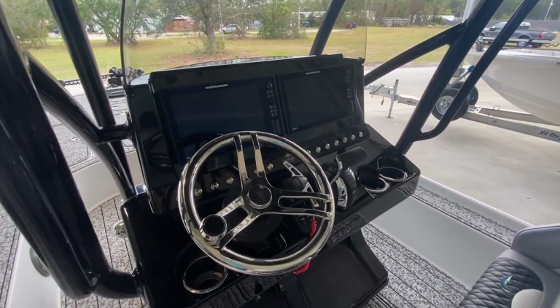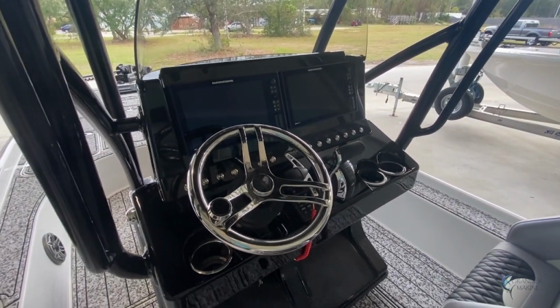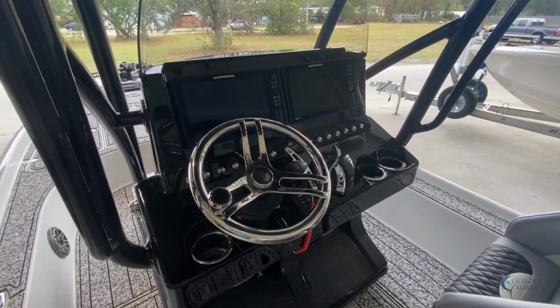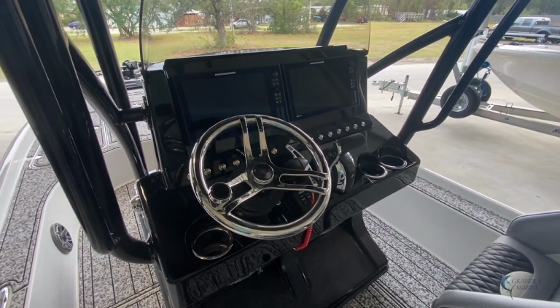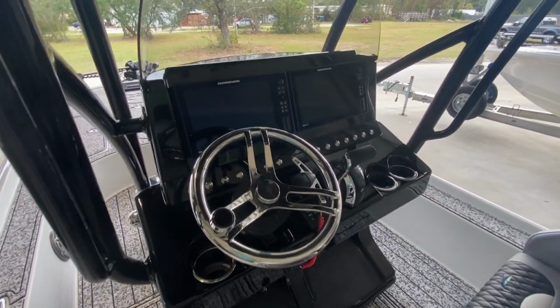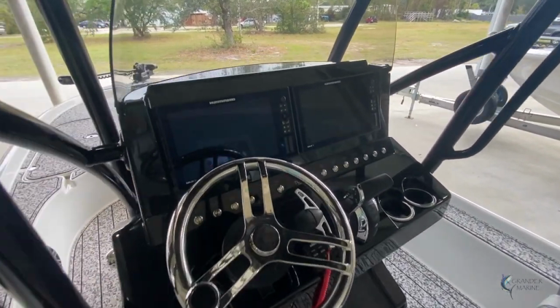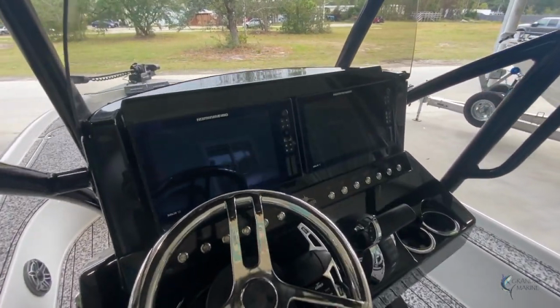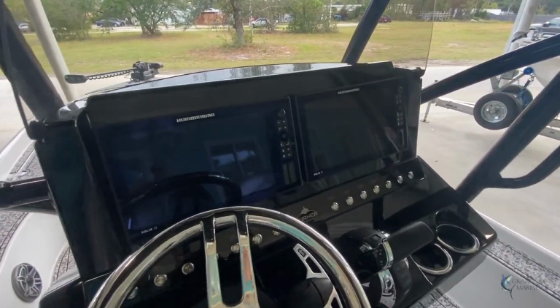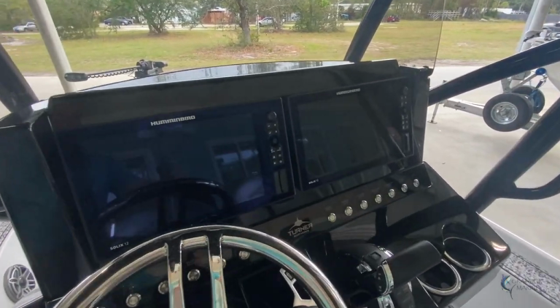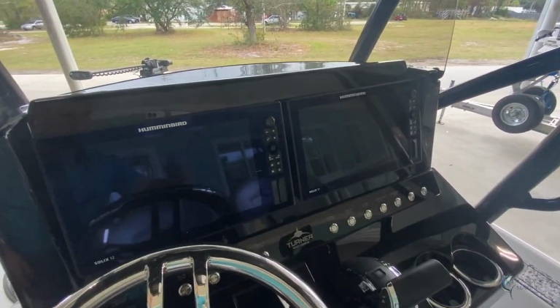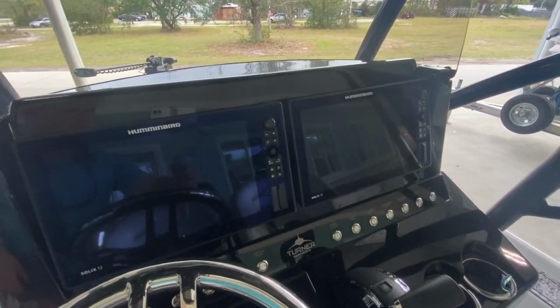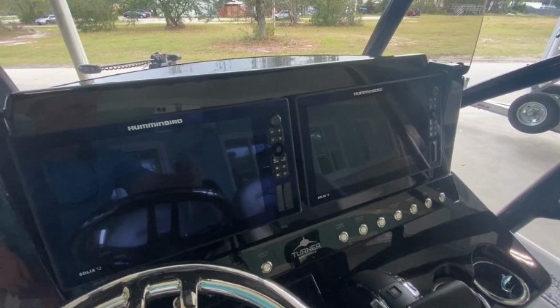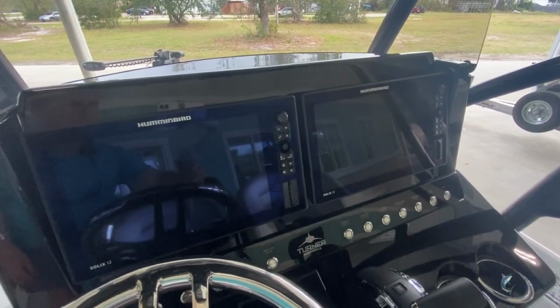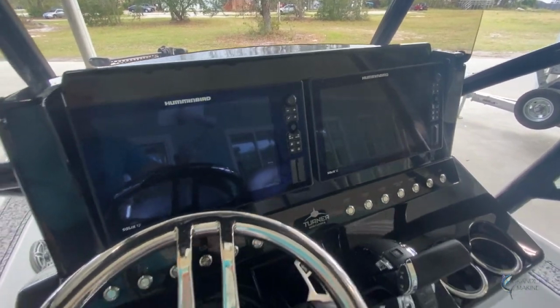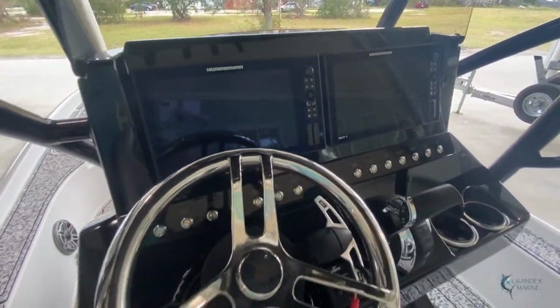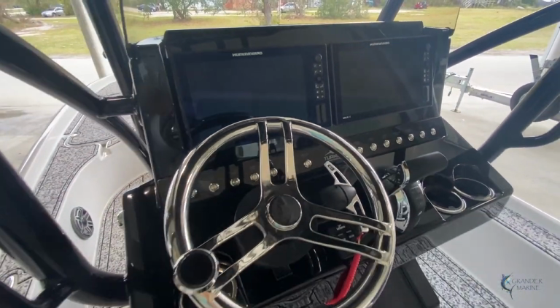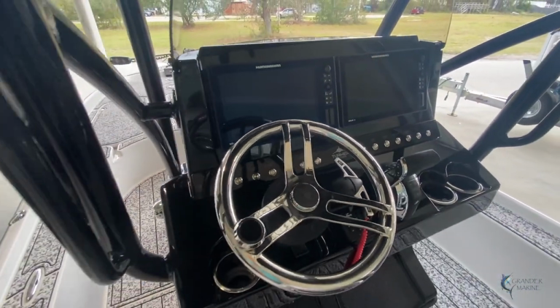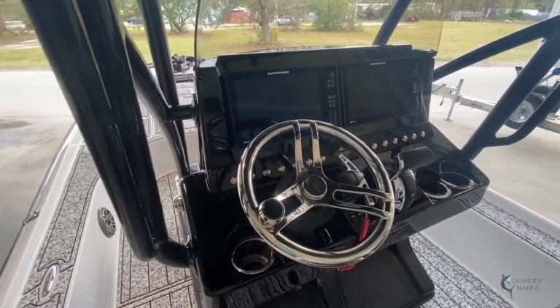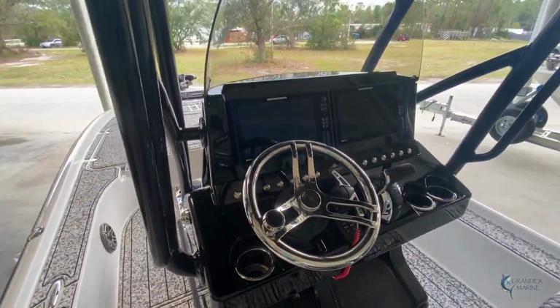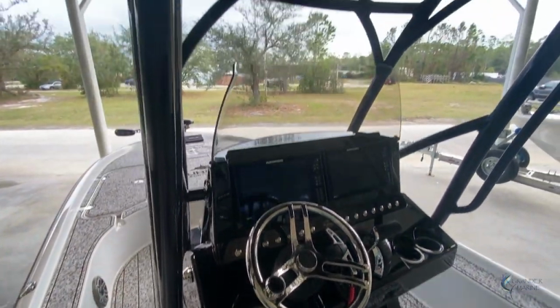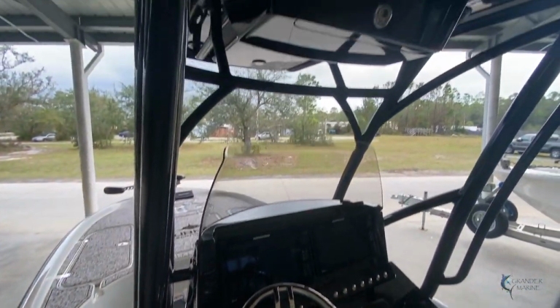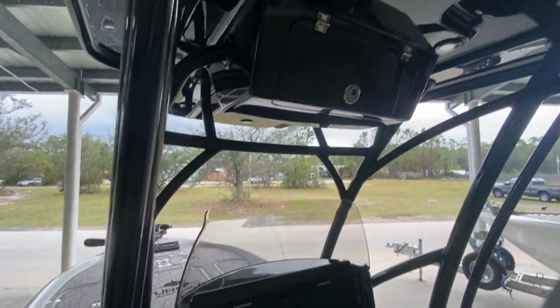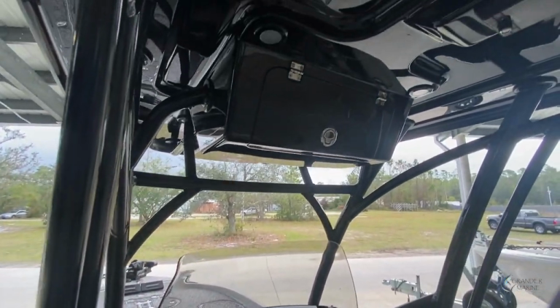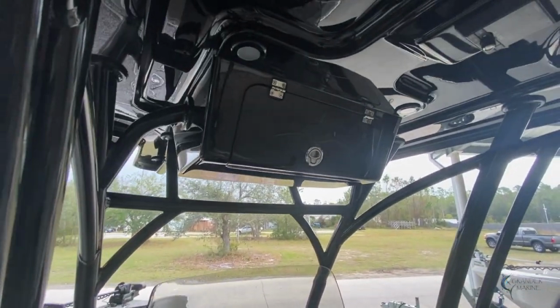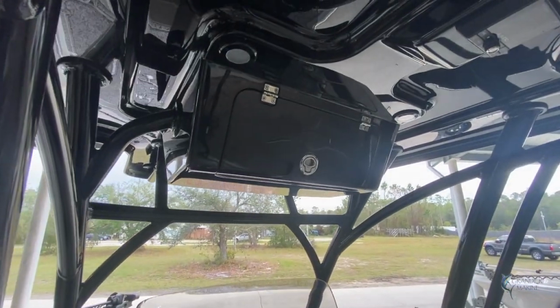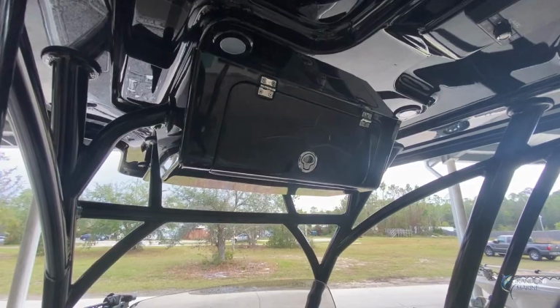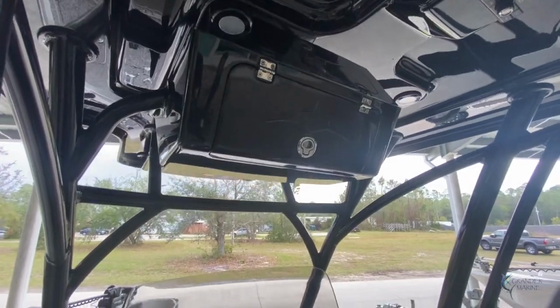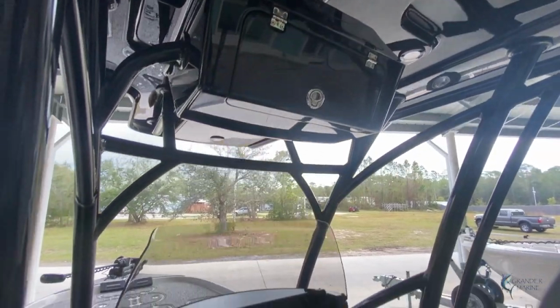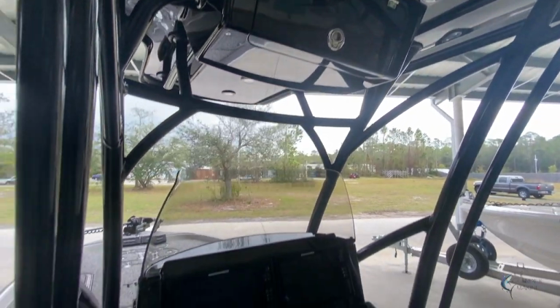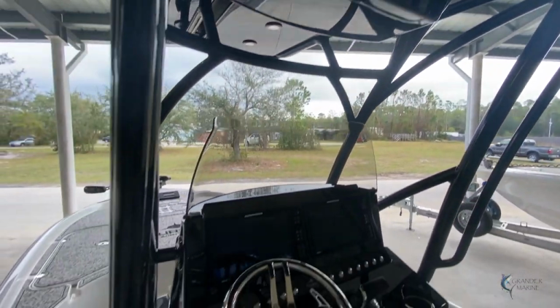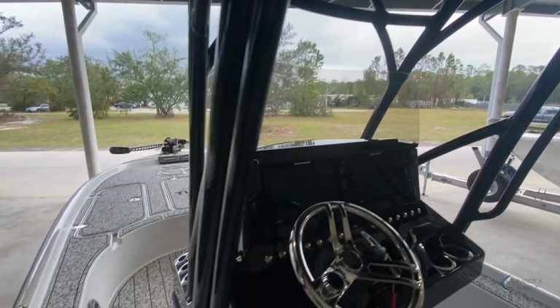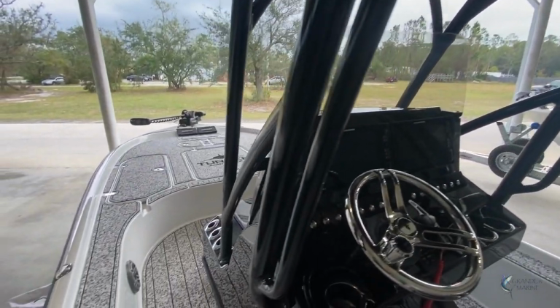Coming to the console, this customer did two Humminbird Solix 12s. We've got all push-button rocker switches as well as a dry storage overhead bin and some courtesy lights.